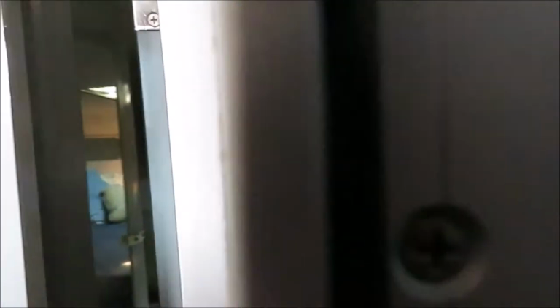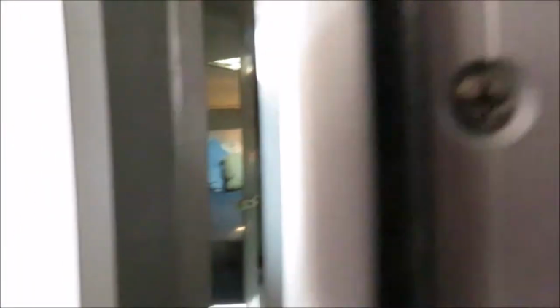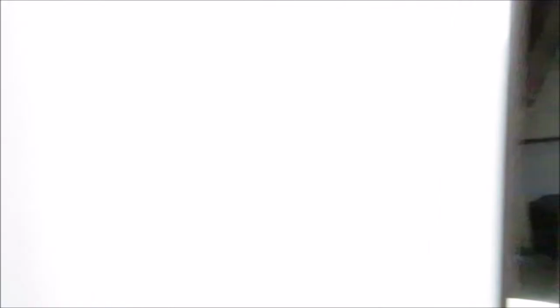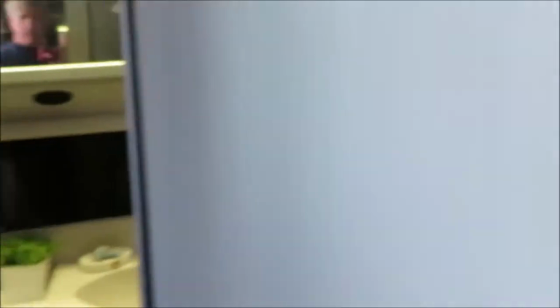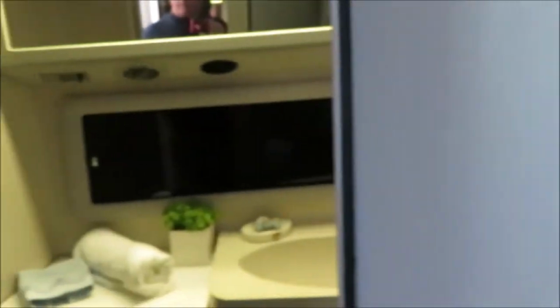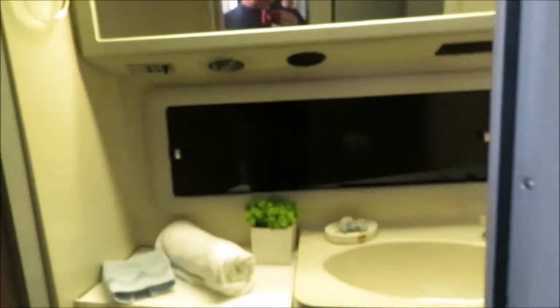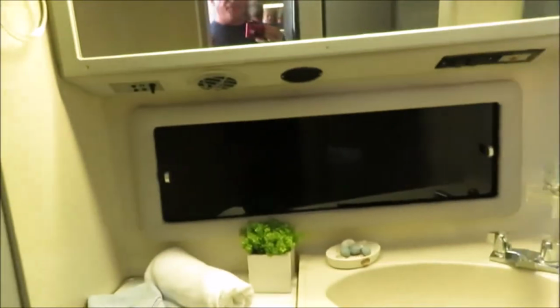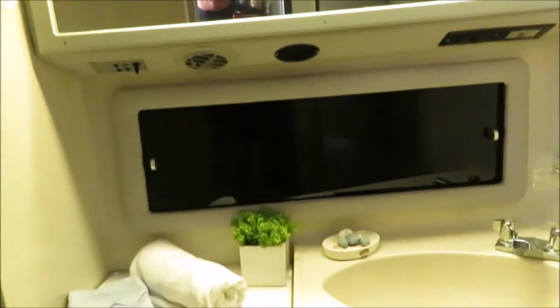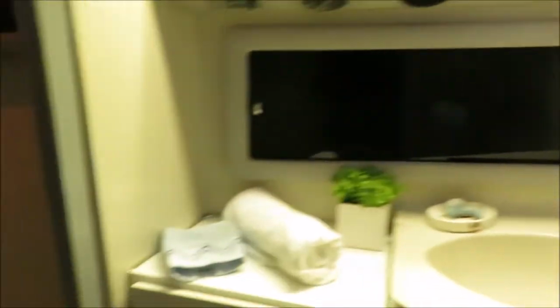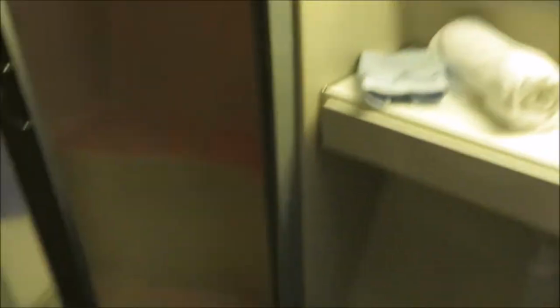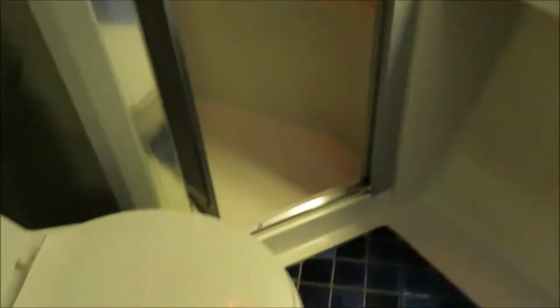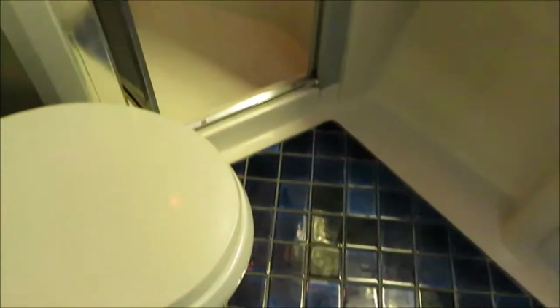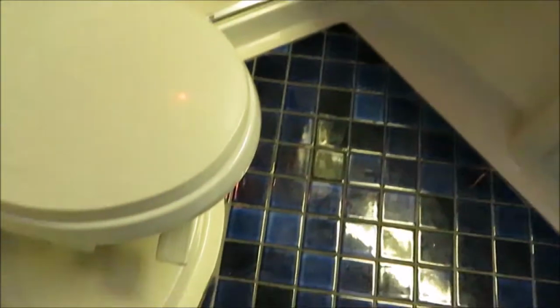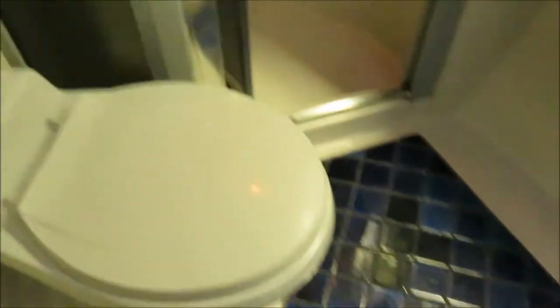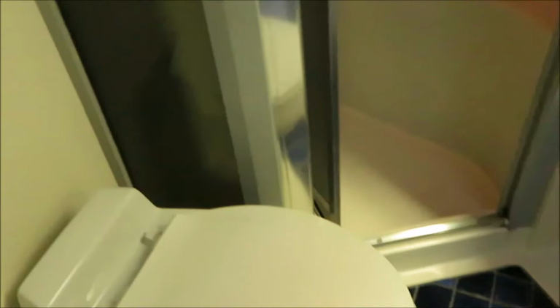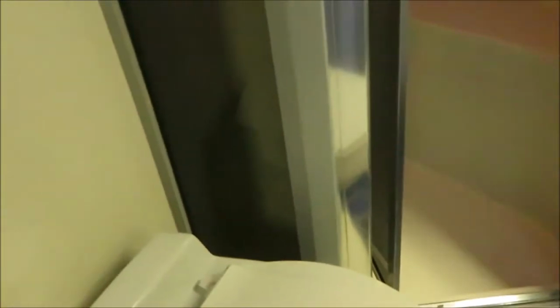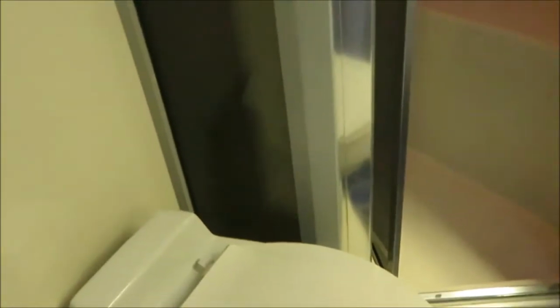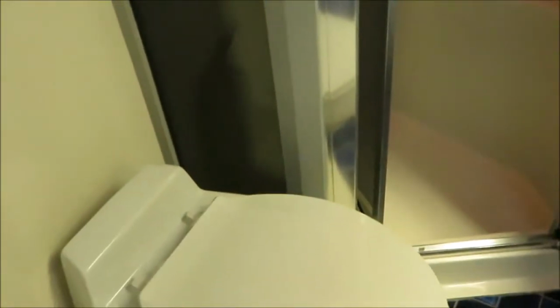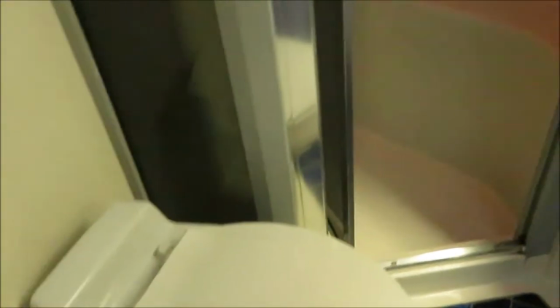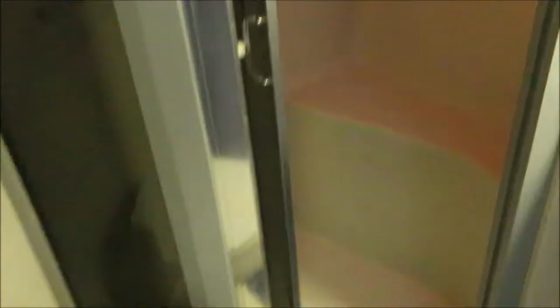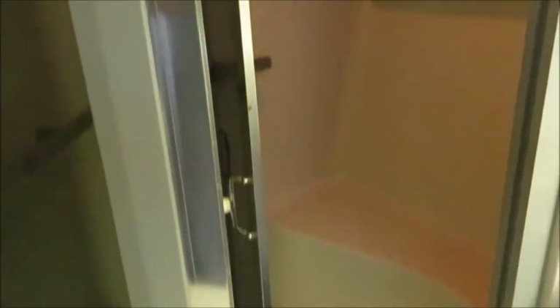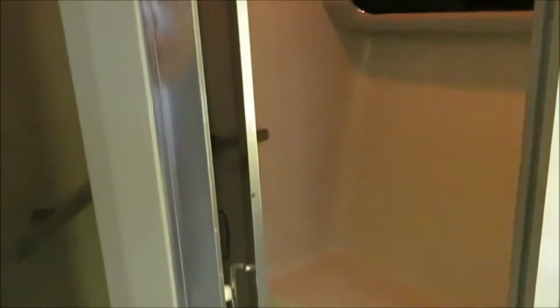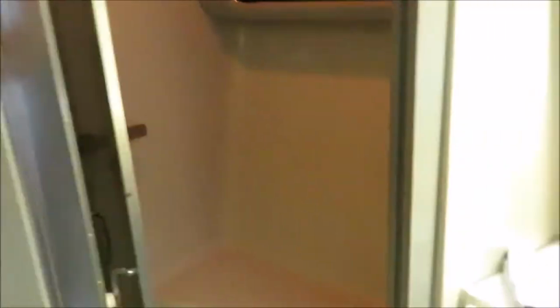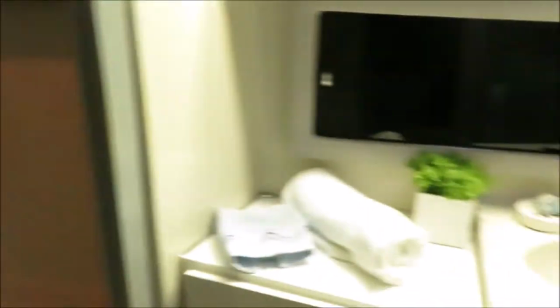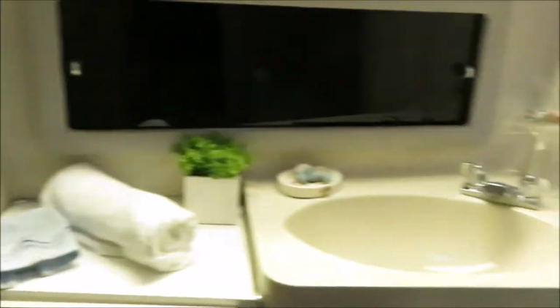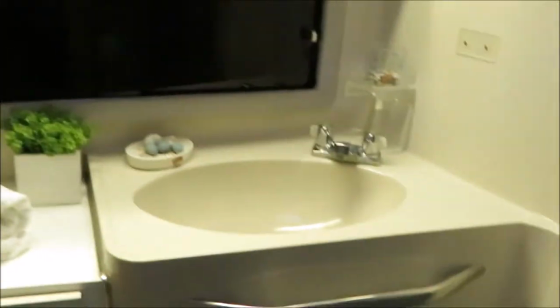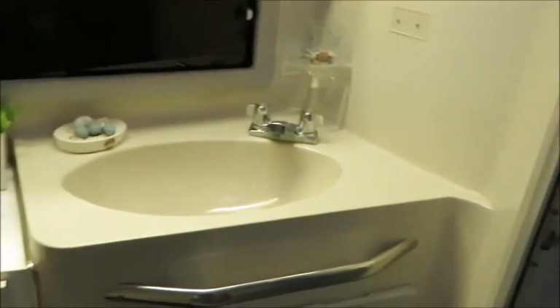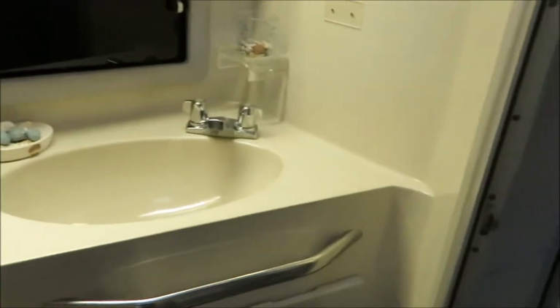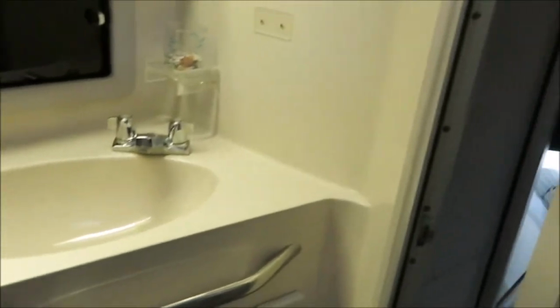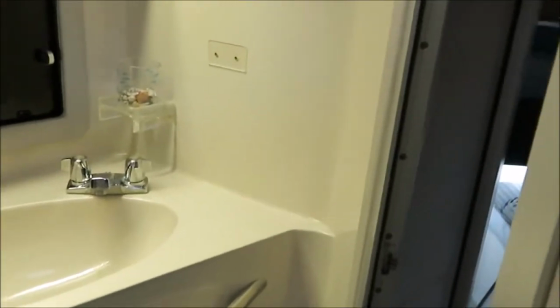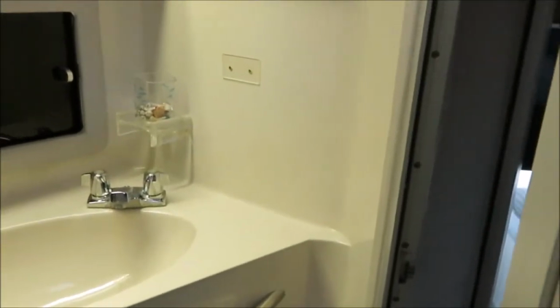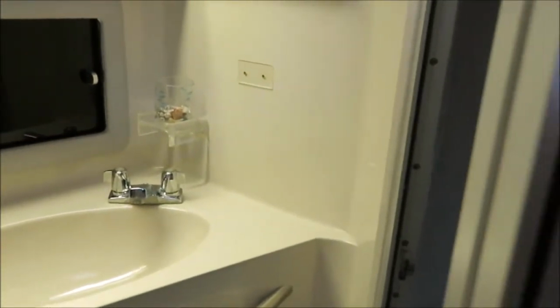Opposite that is the head for the boat — nice tile work on the bottom. It's got a vacuum flush style head, separate shower enclosure, vanity sink, and hot and cold pressure water throughout the whole boat.